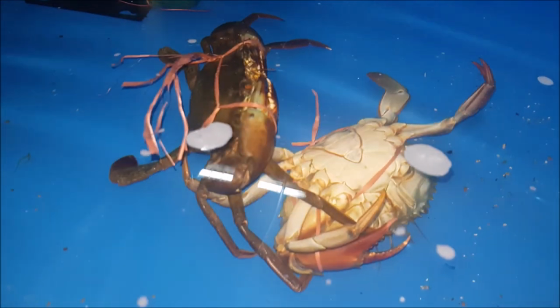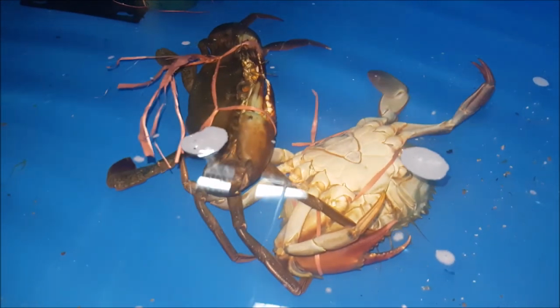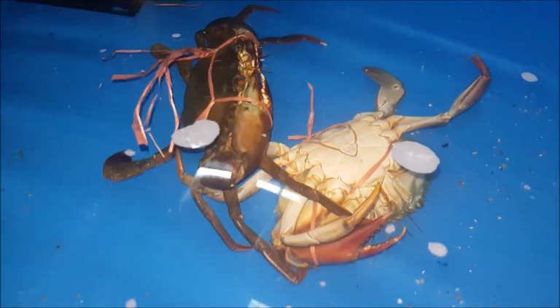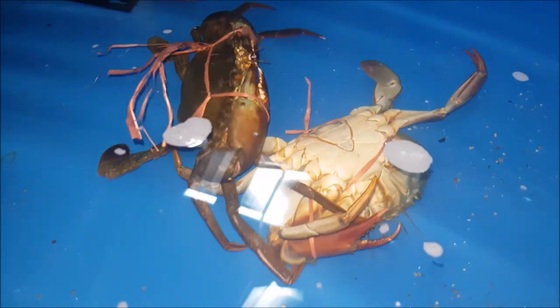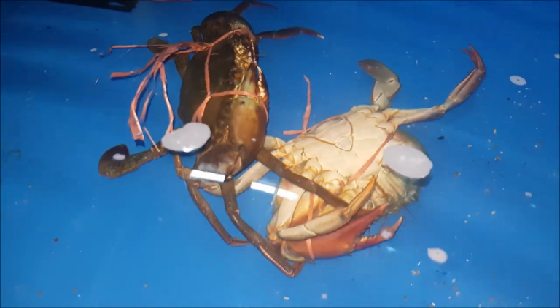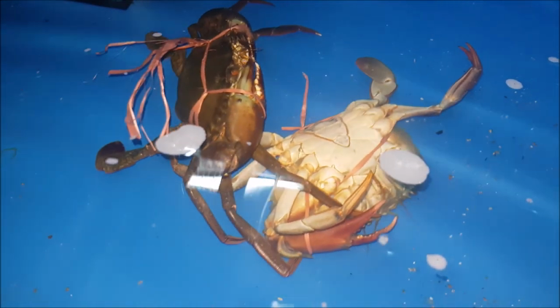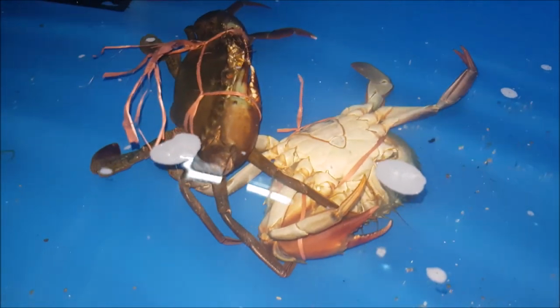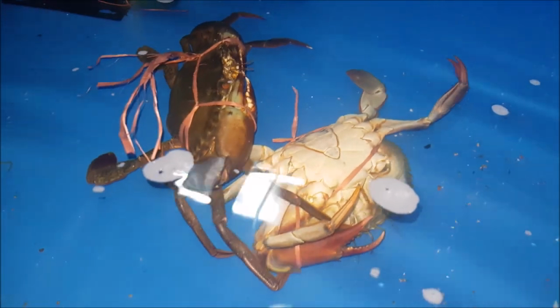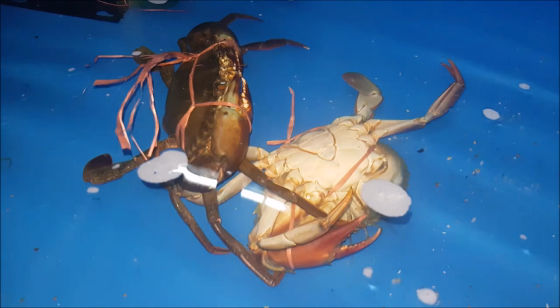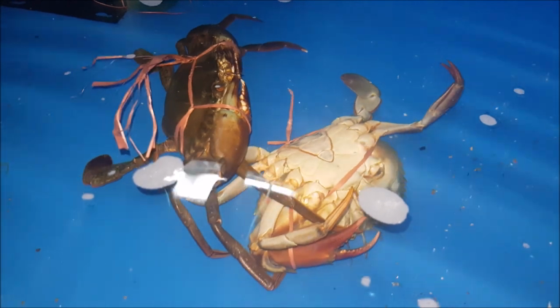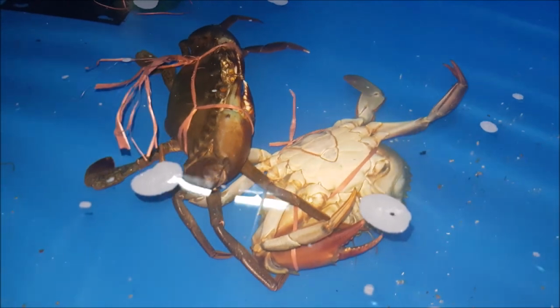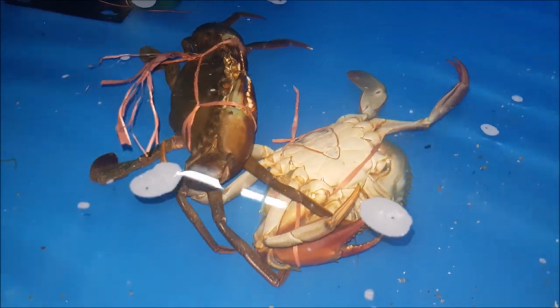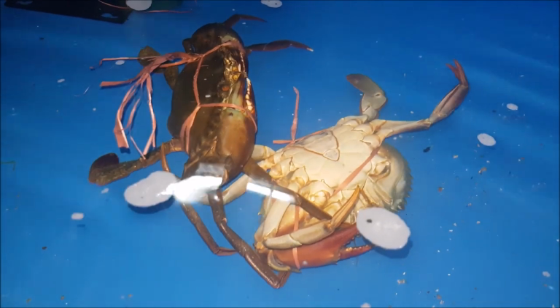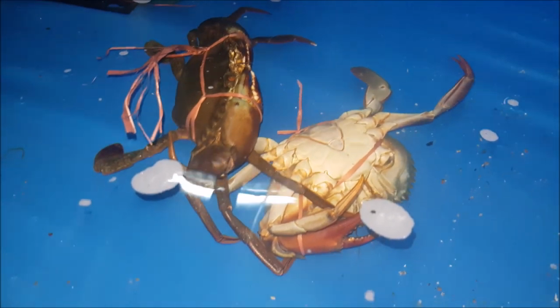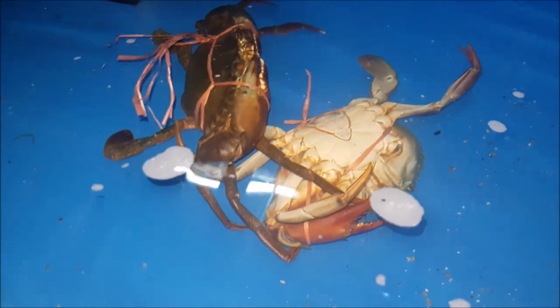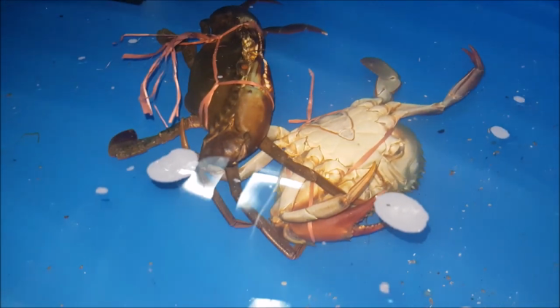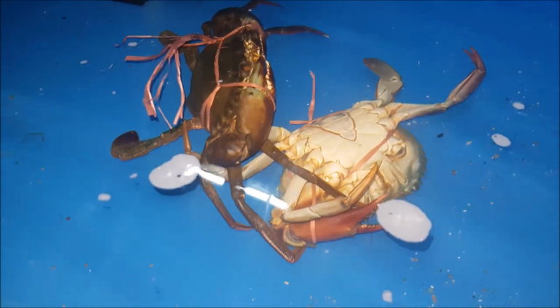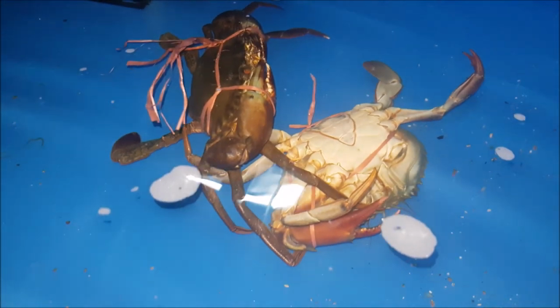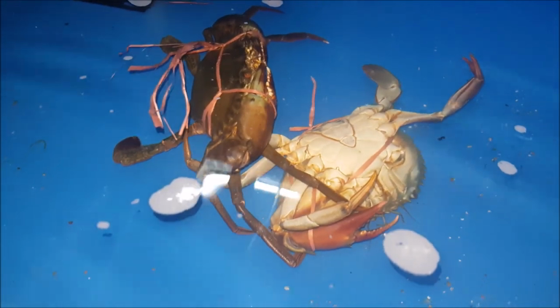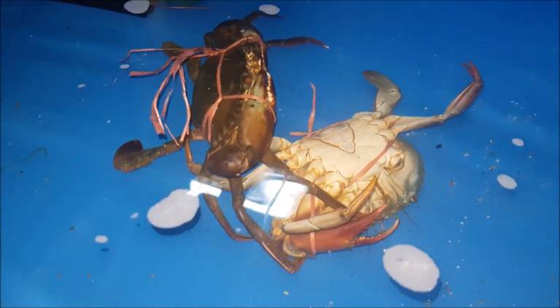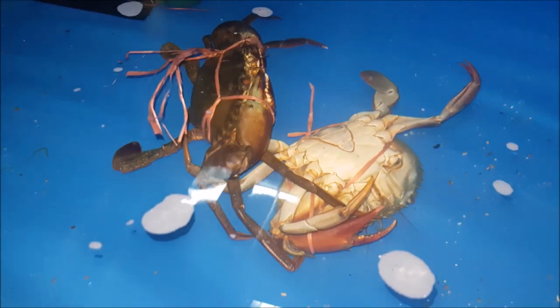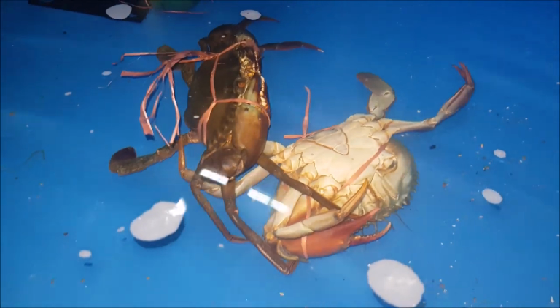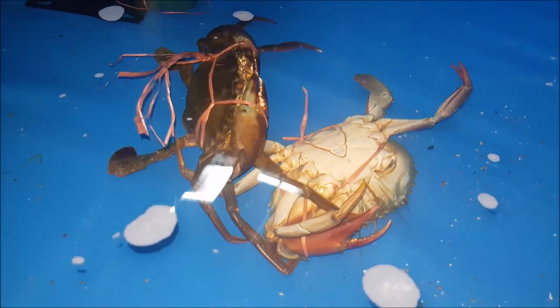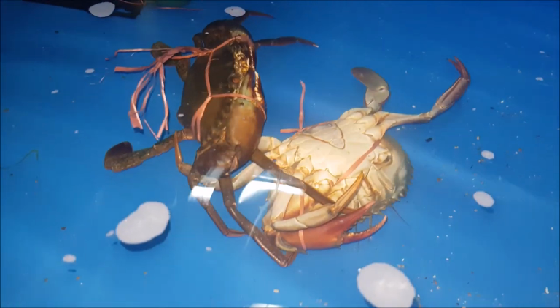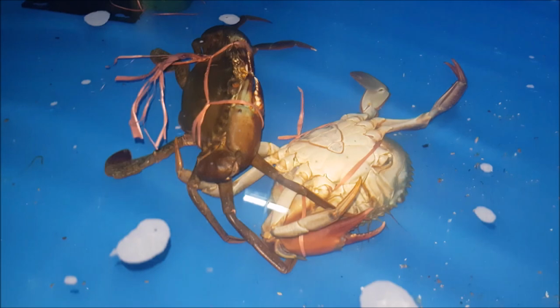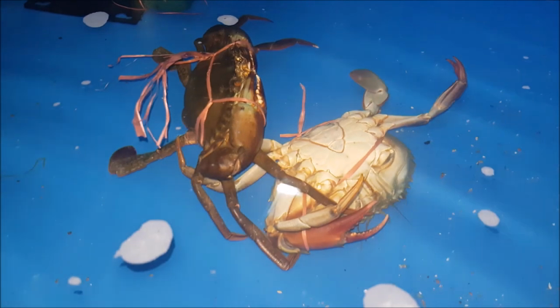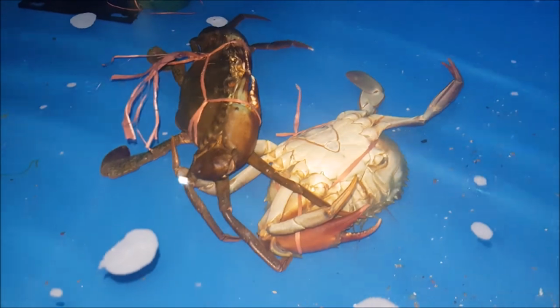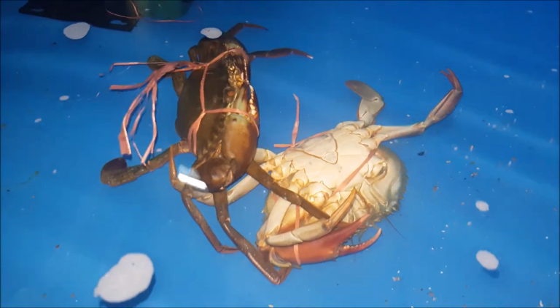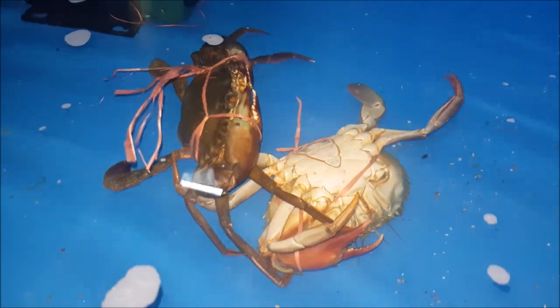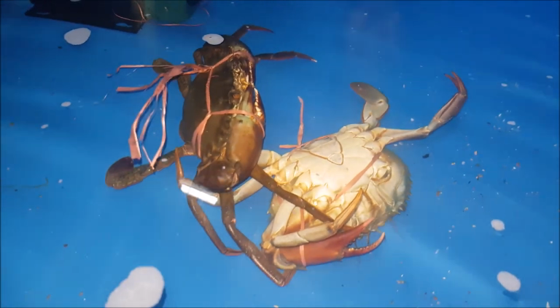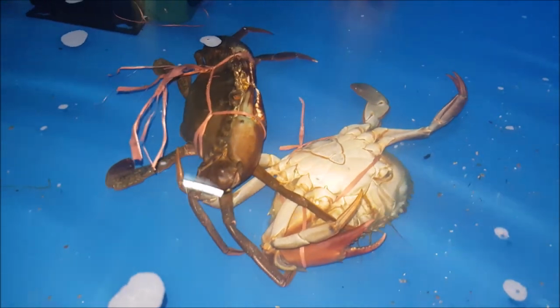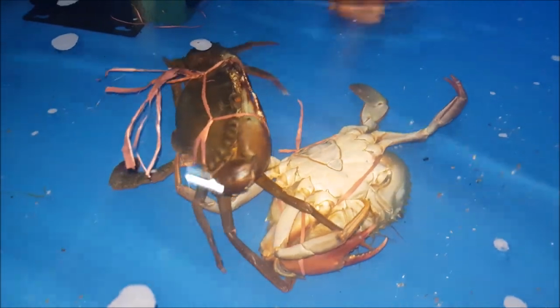Initially we thought the crab was actually dead, but it wasn't. When we took the parasite crab that was on the bottom out, we could see that it is still quite lively.